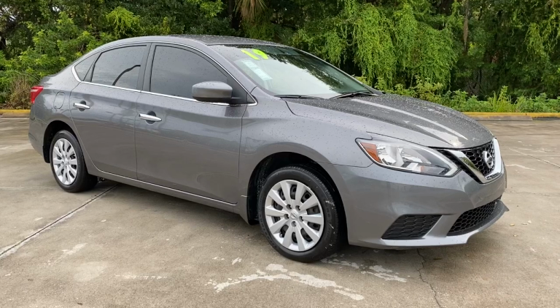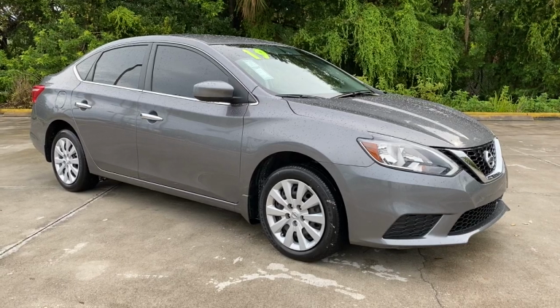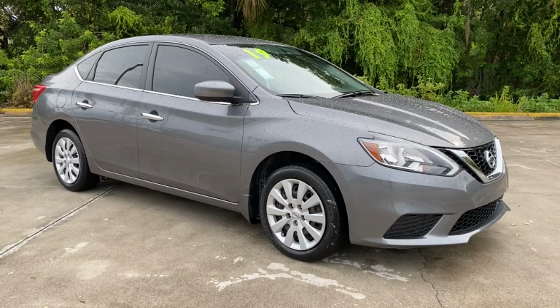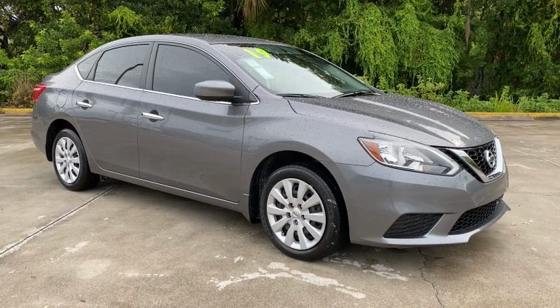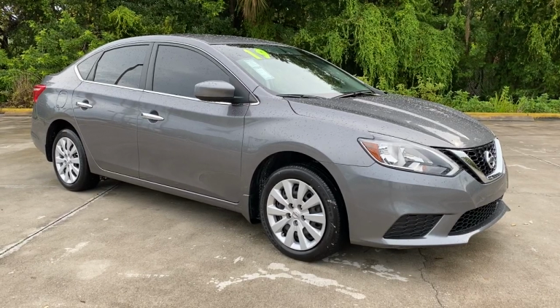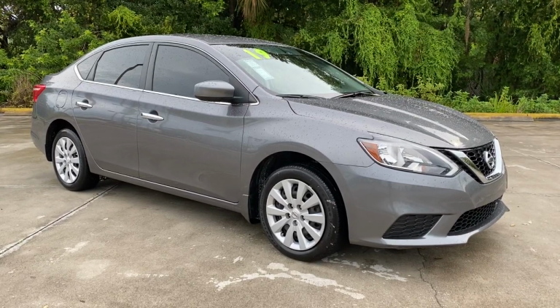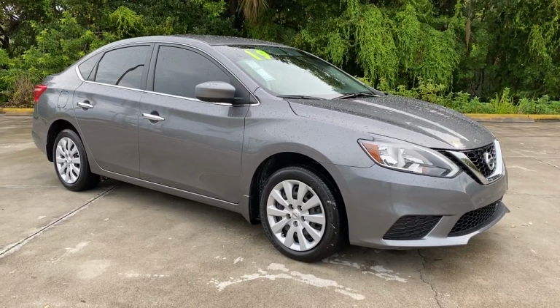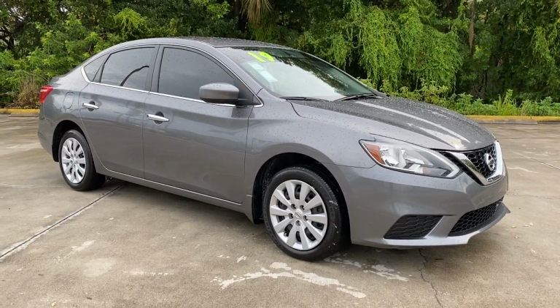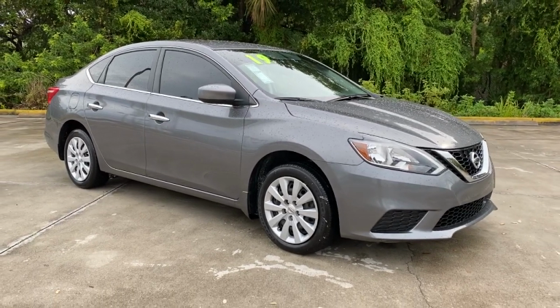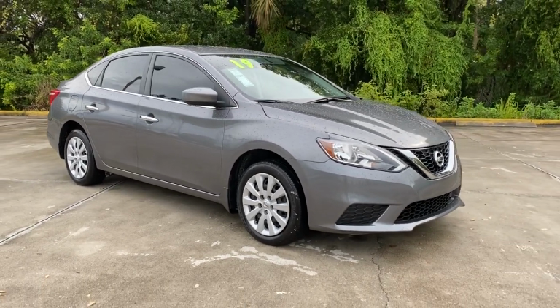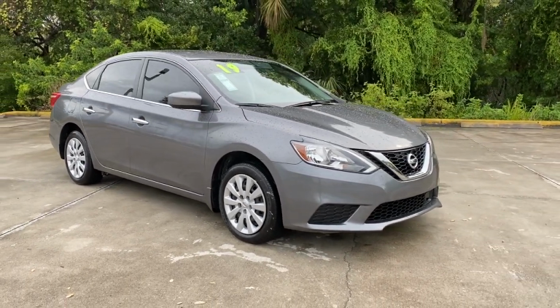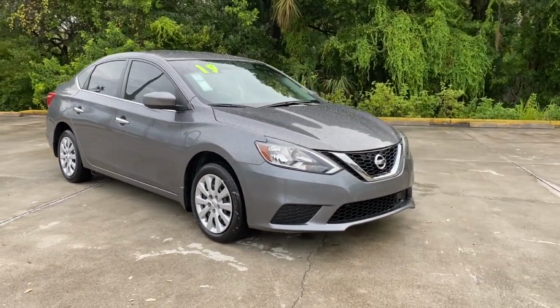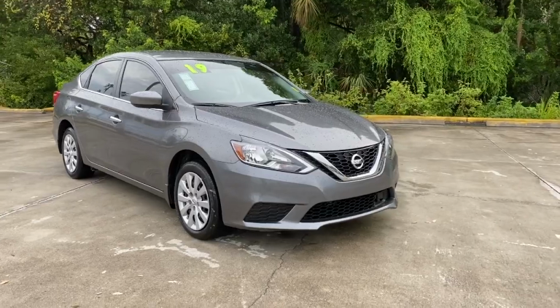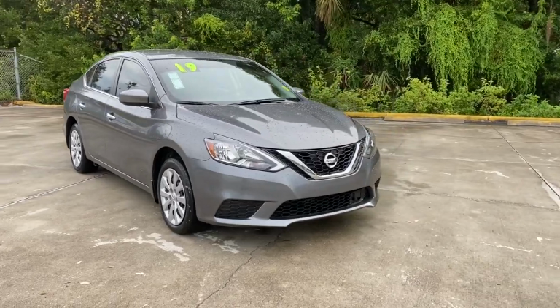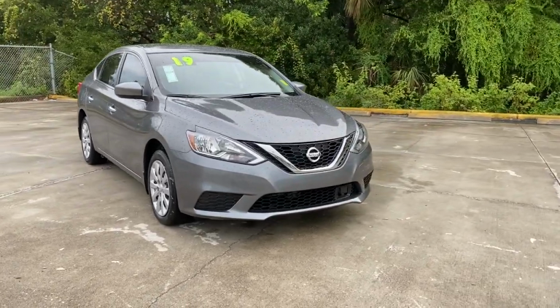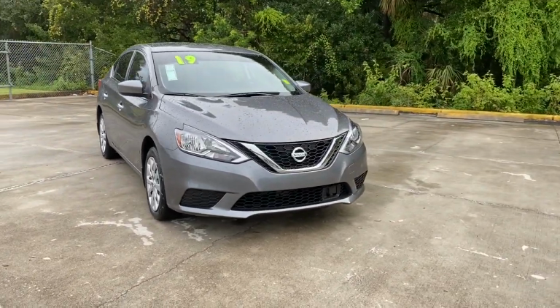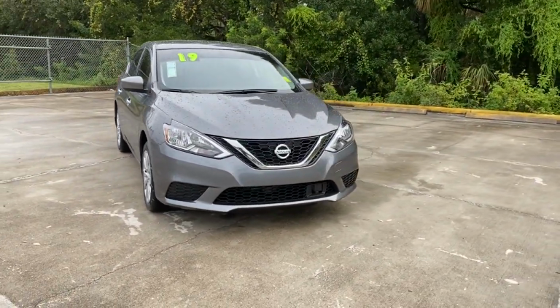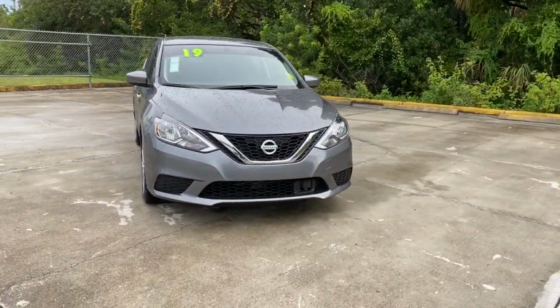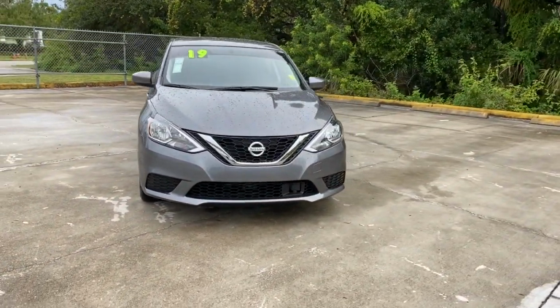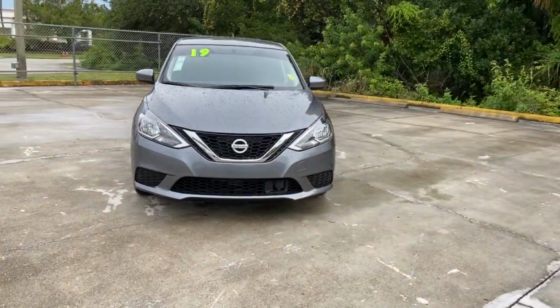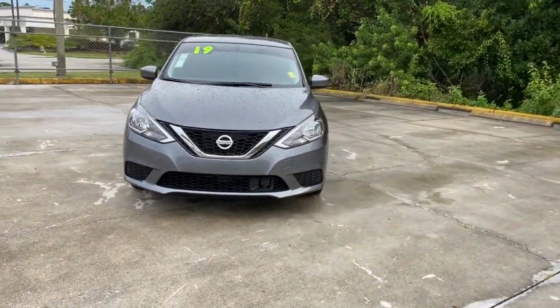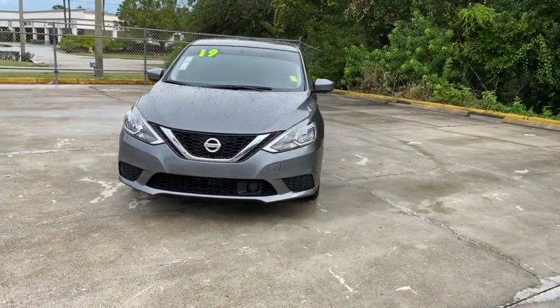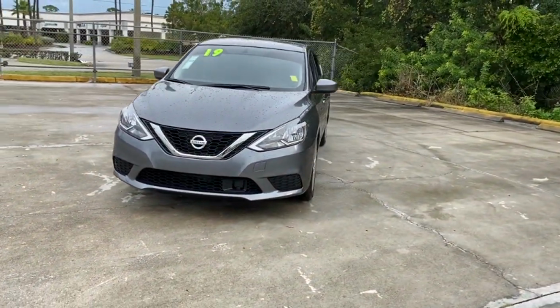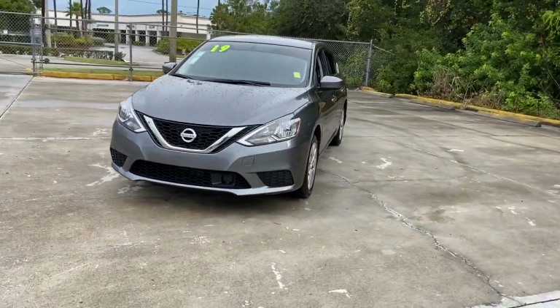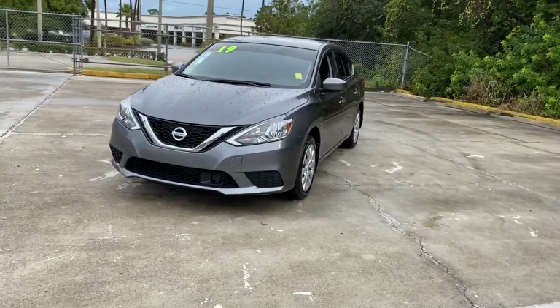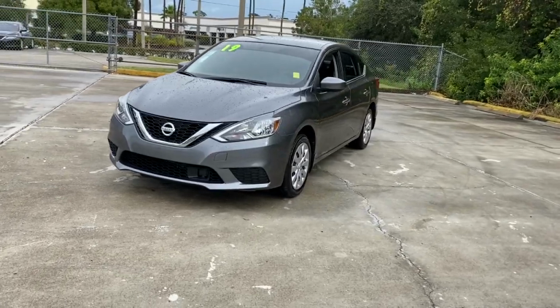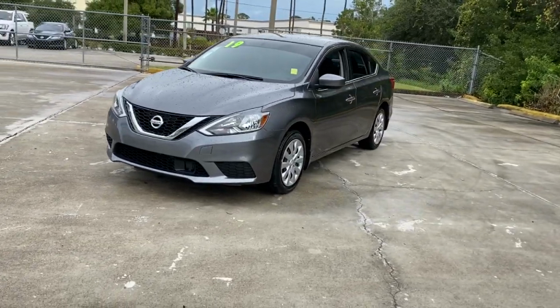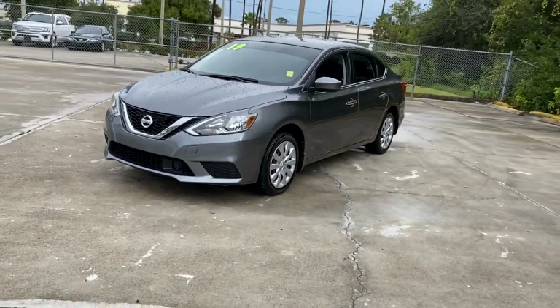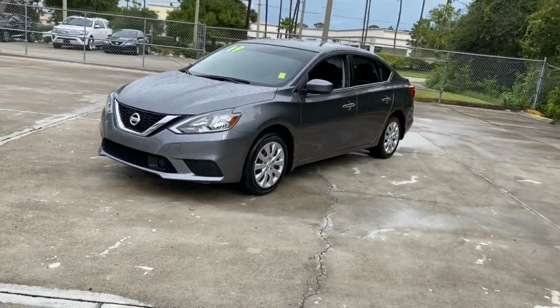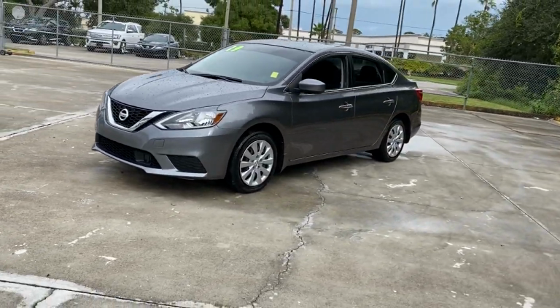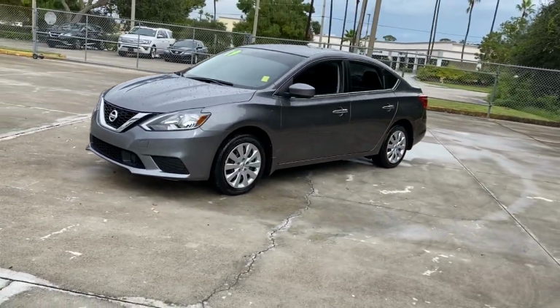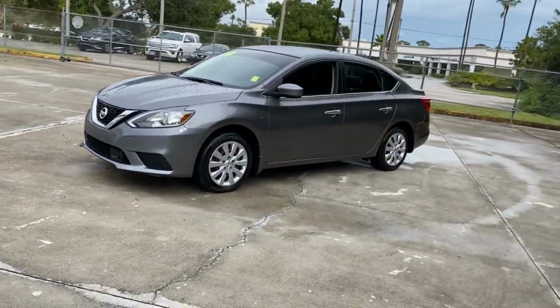Introducing the 2019 Nissan Sentra. With less than 15,000 miles on the odometer, this vehicle stands out from the rest. This roomy Sentra makes your daily drive fun, comfortable, and convenient.